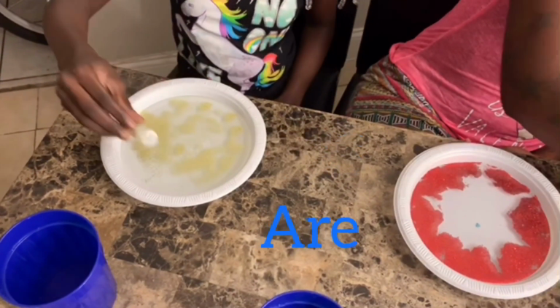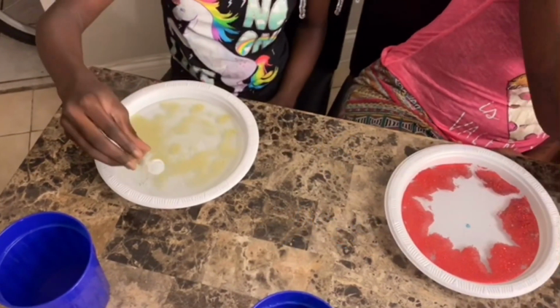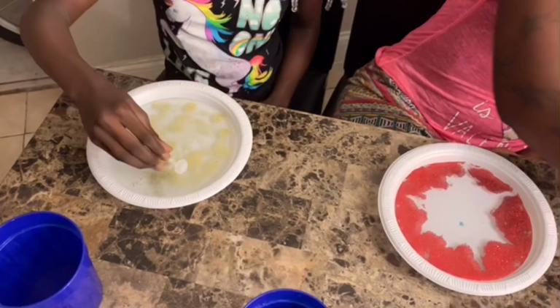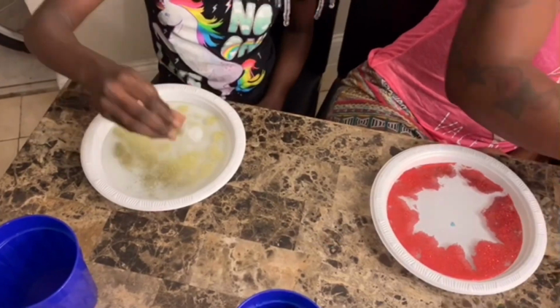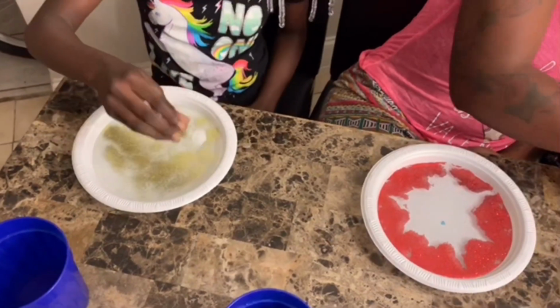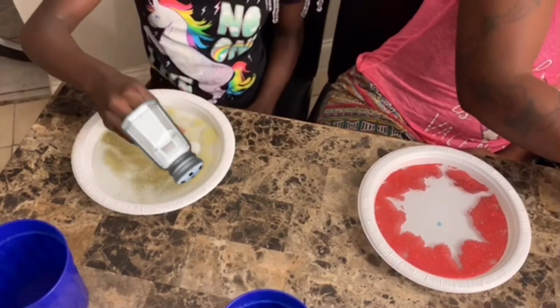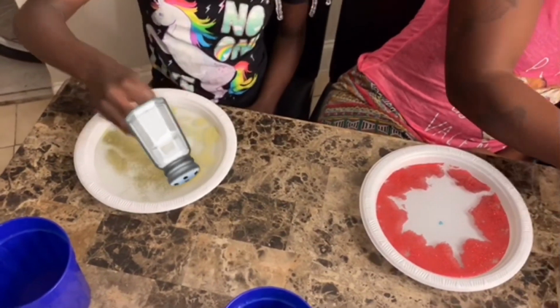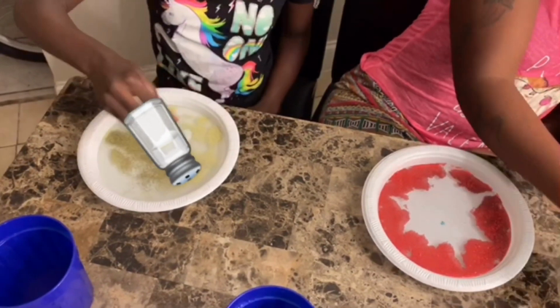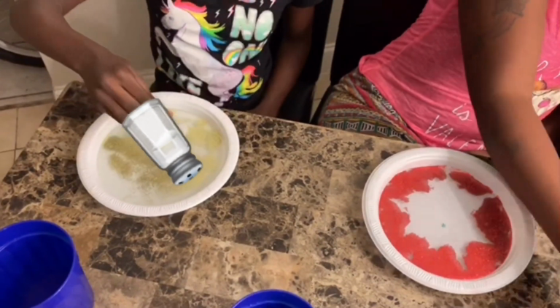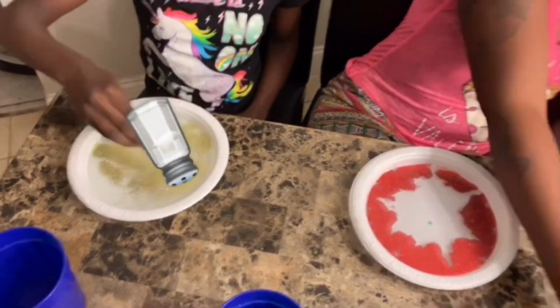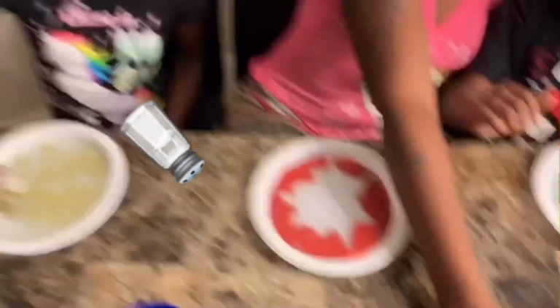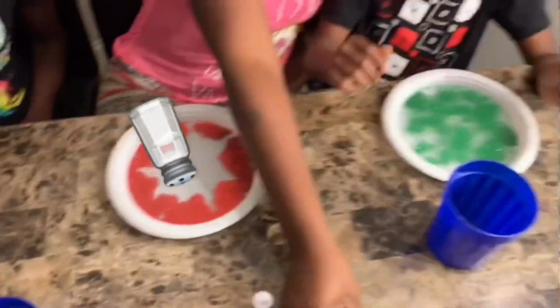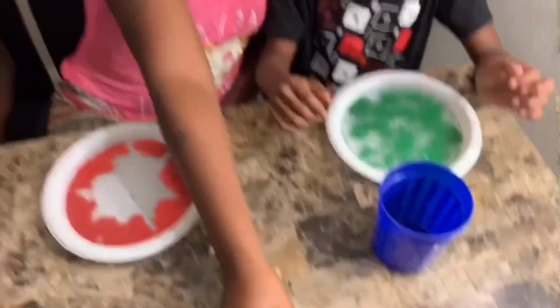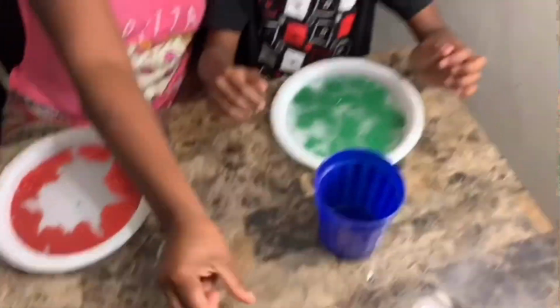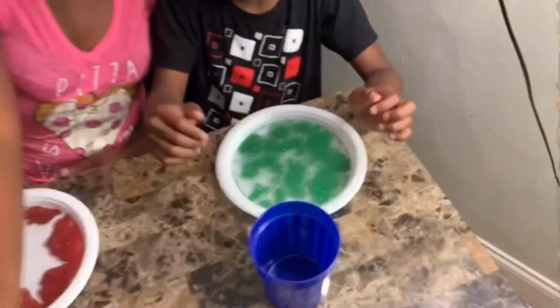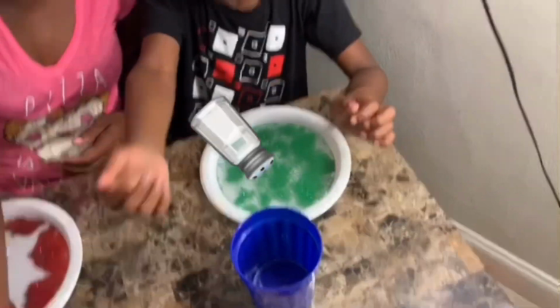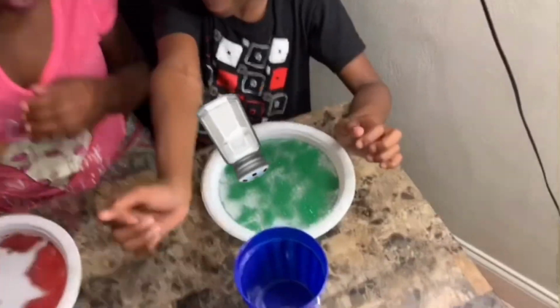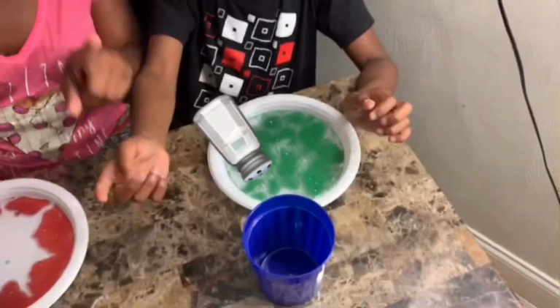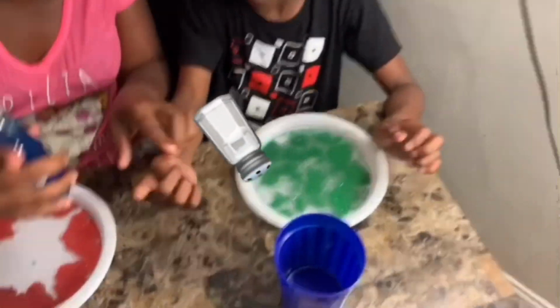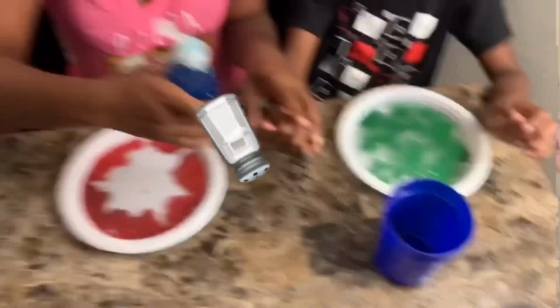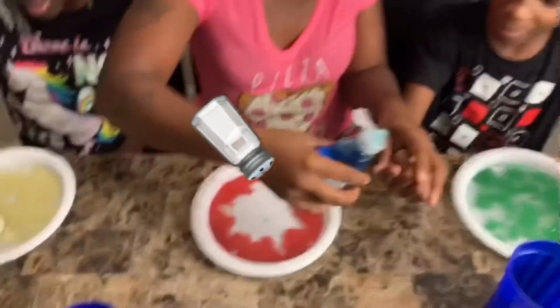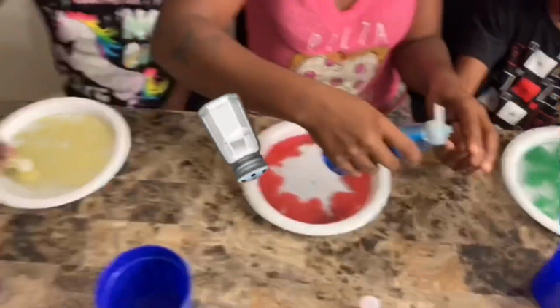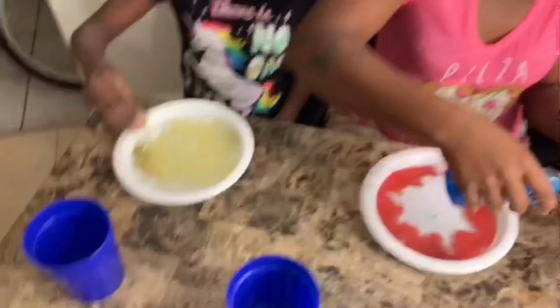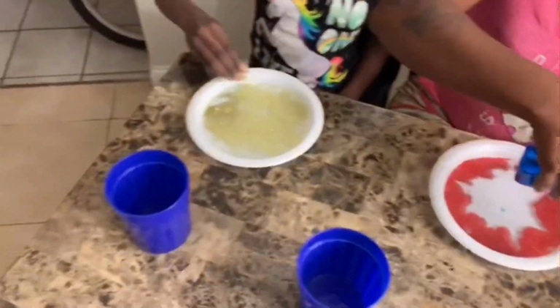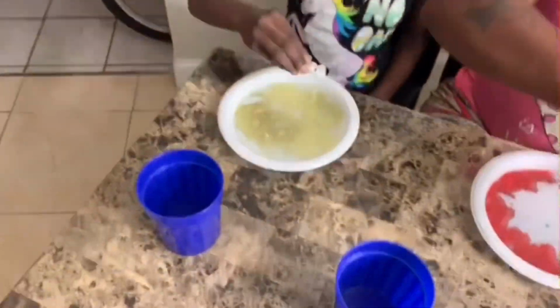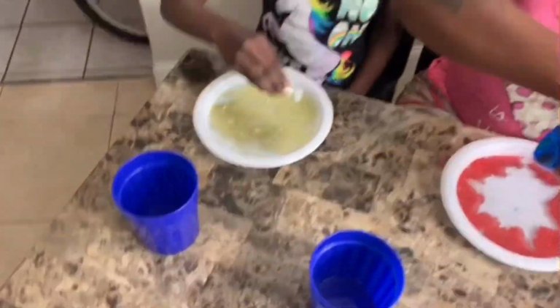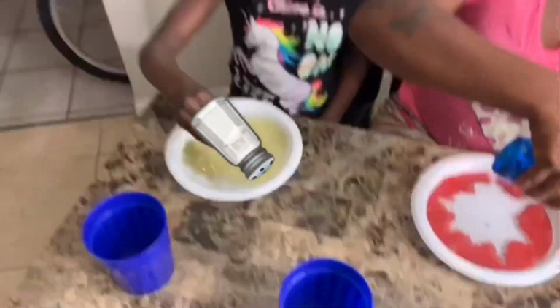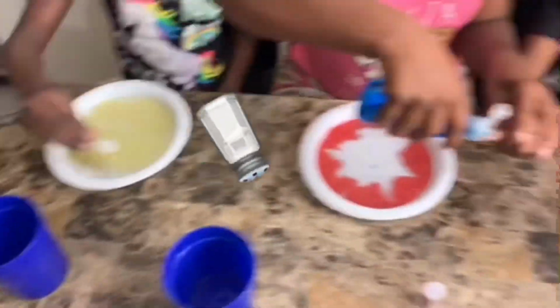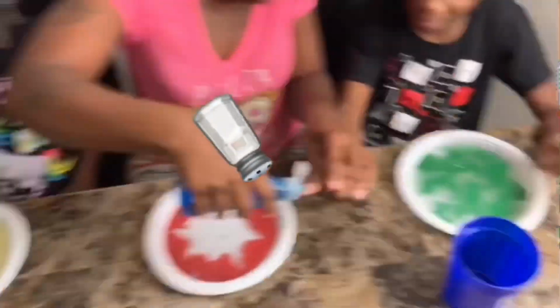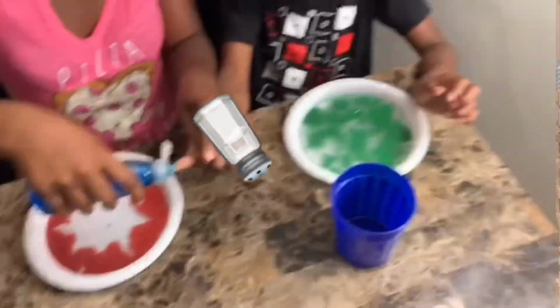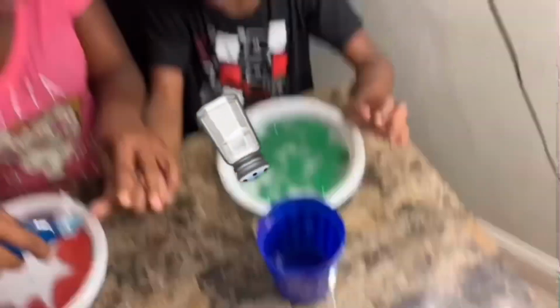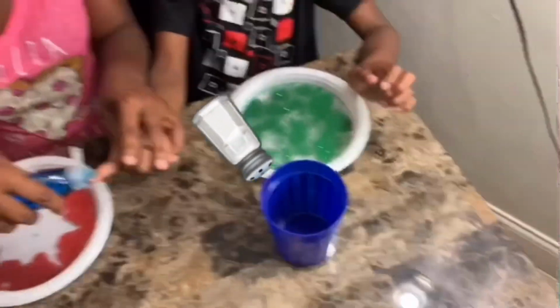Shake, shake, shake, shake it up! Here we go, shake it up!